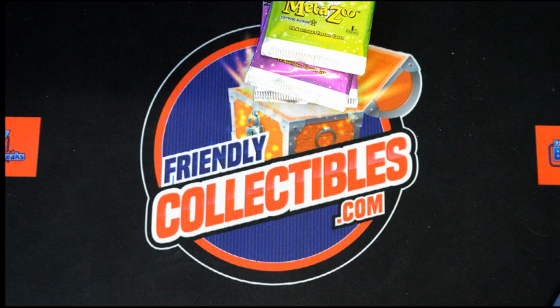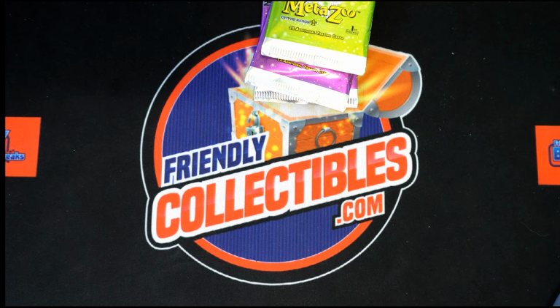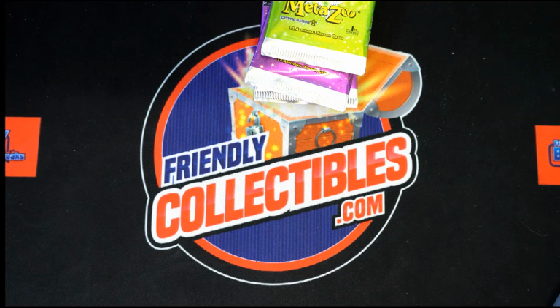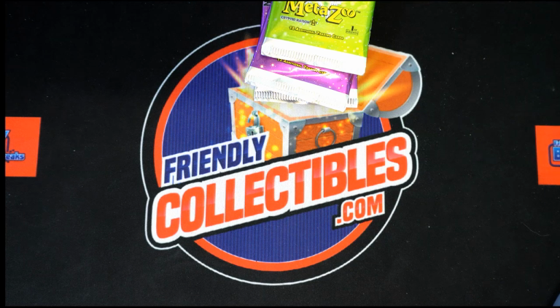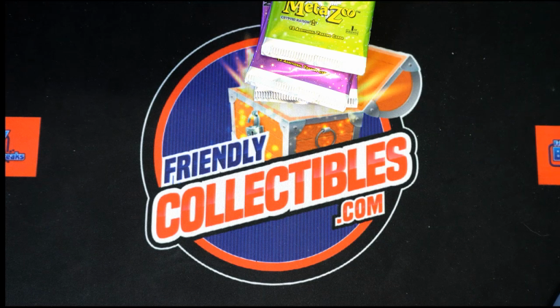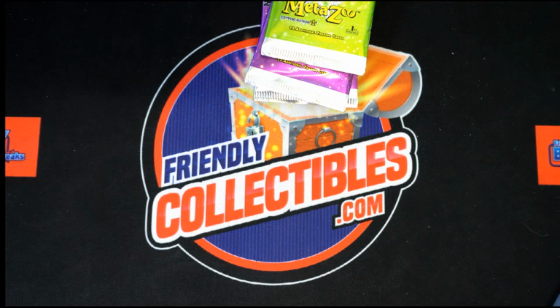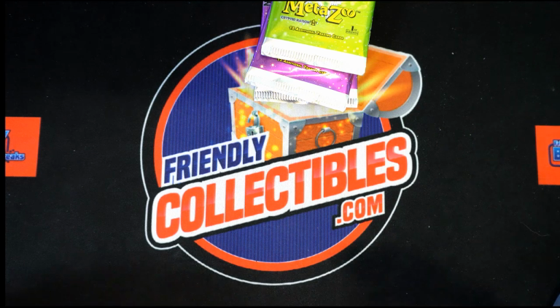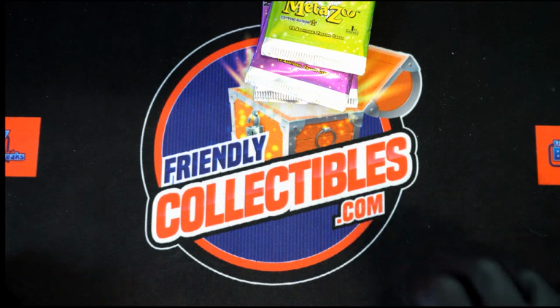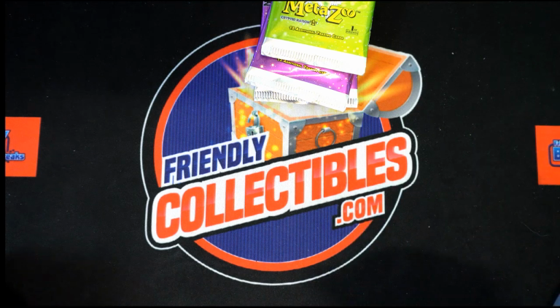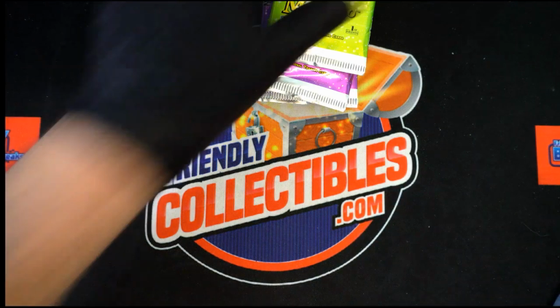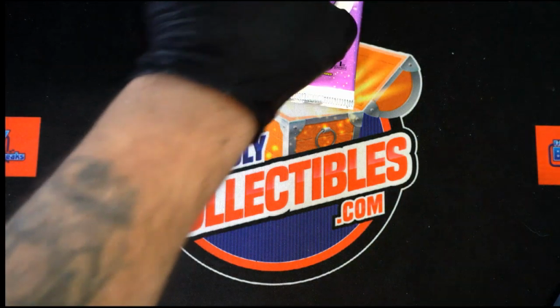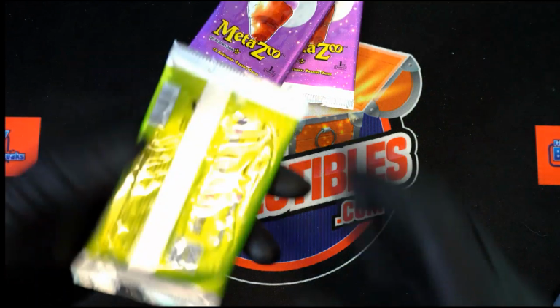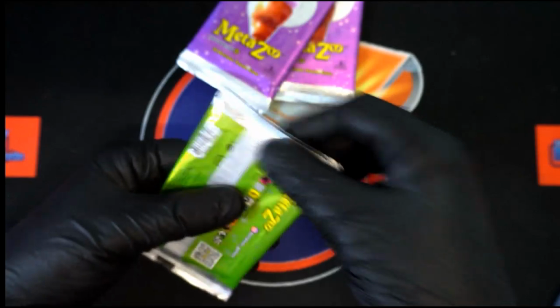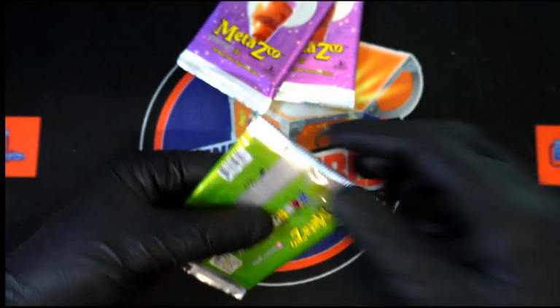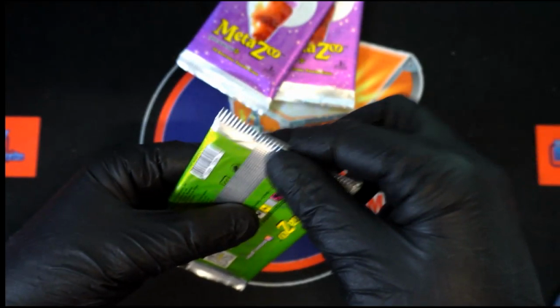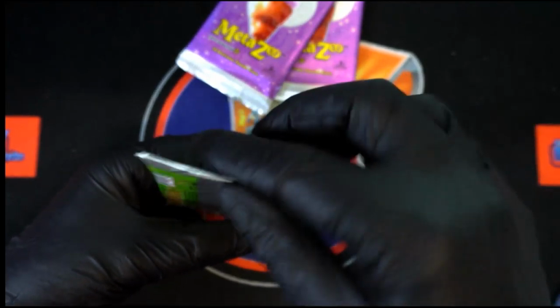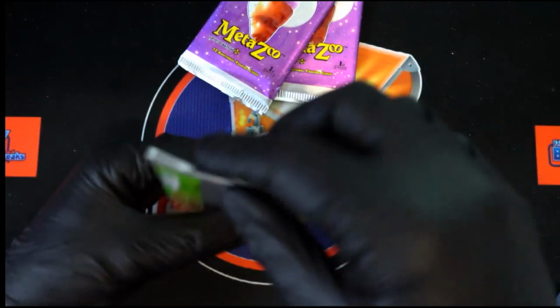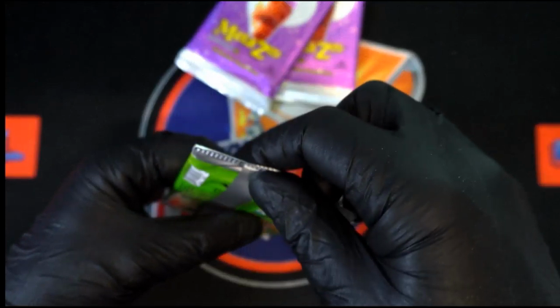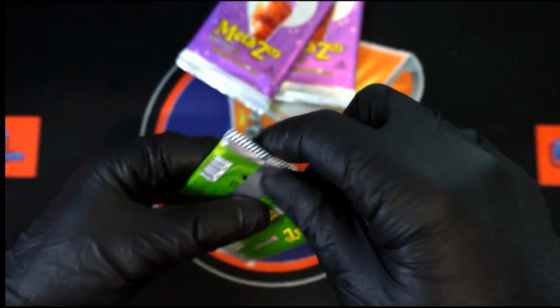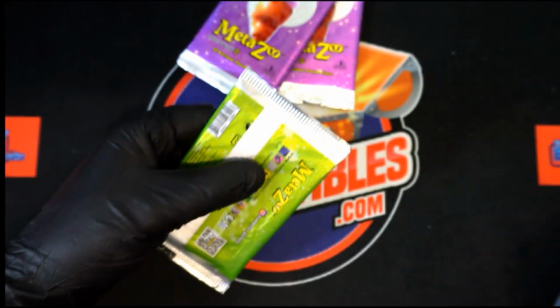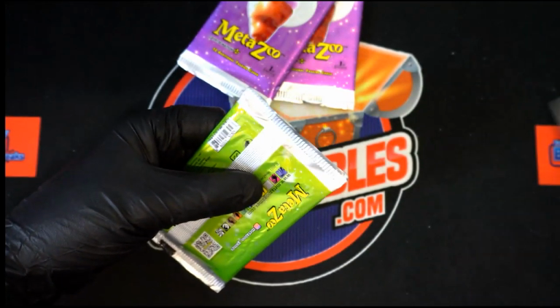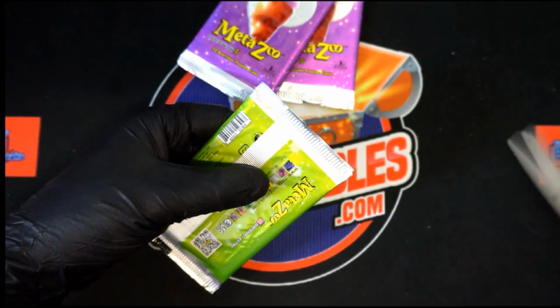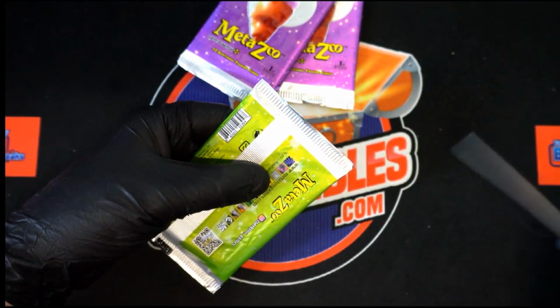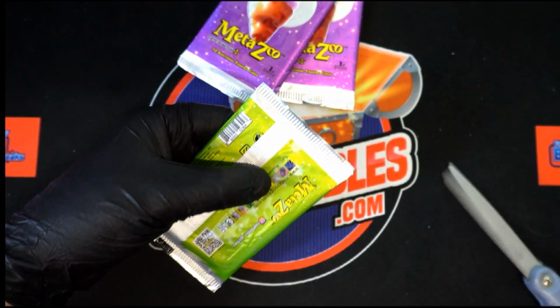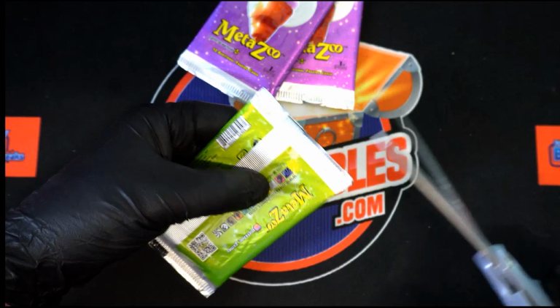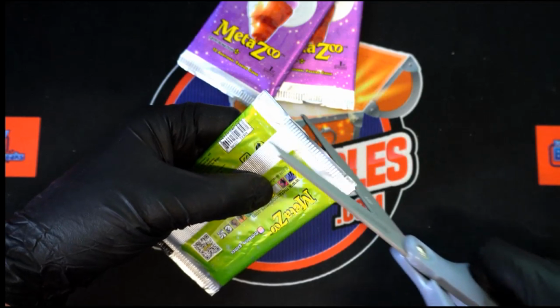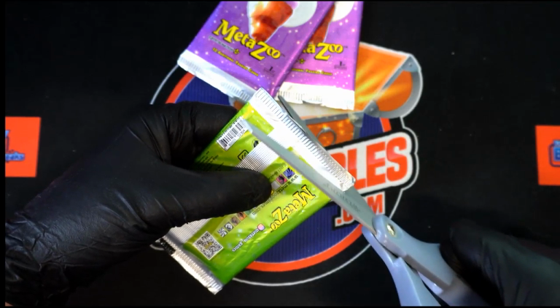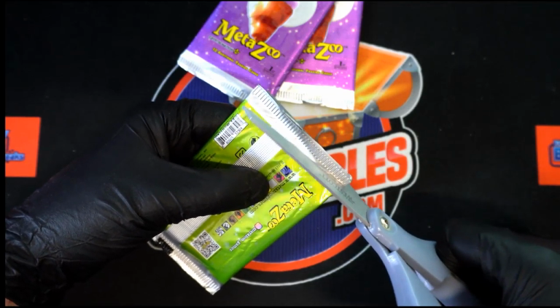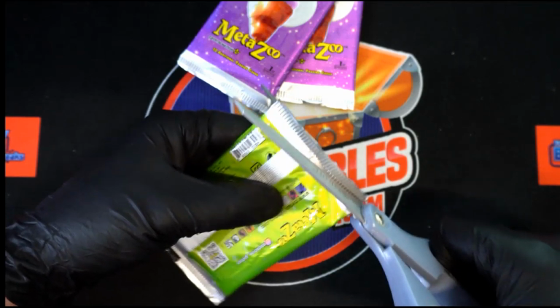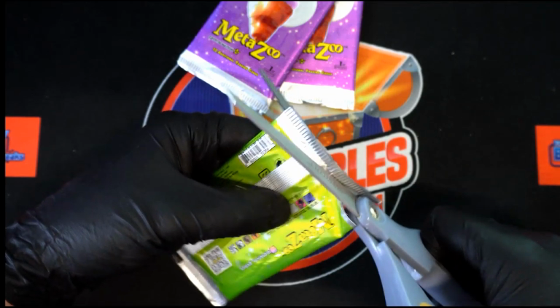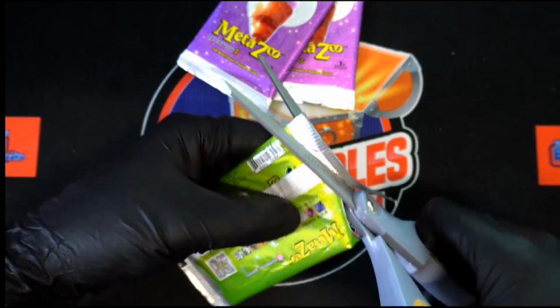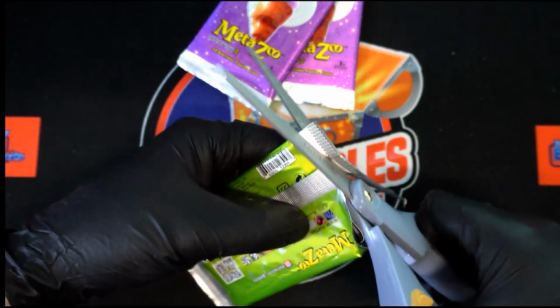So Chris H, we got three packs of Meta Zoo coming to you, let's get on it. We get the green pack first. Make sure we don't clip the top of the card as much as we can. Pack — we can cut the card, I do not want to.